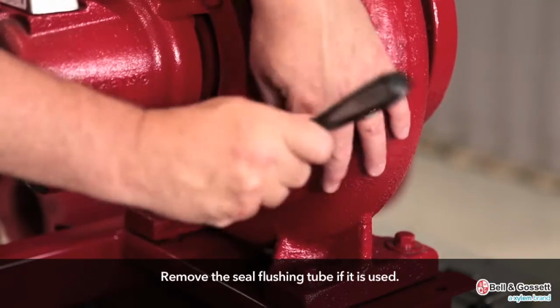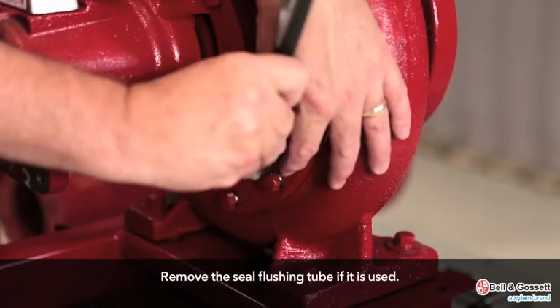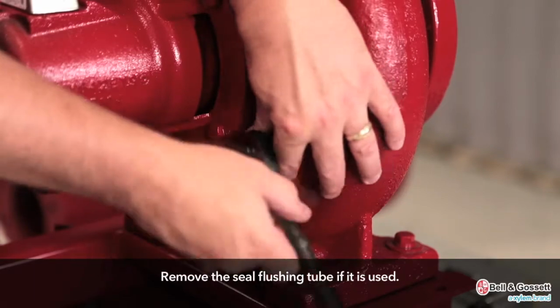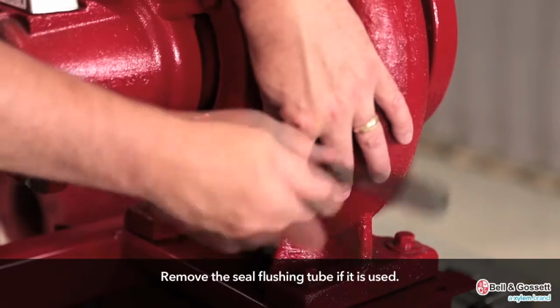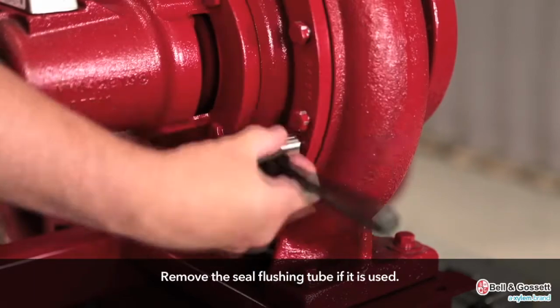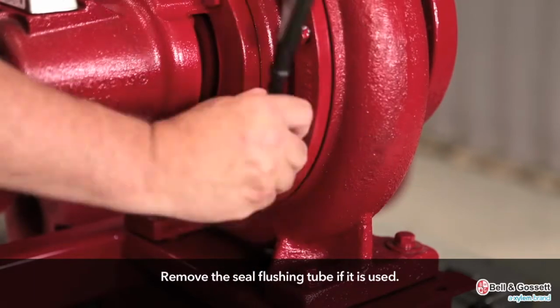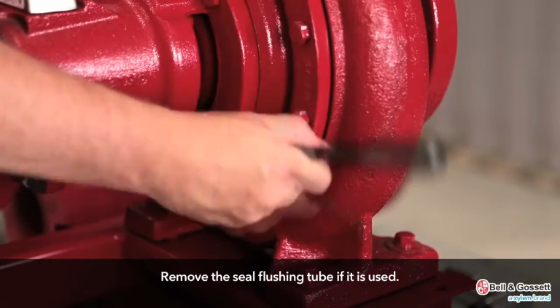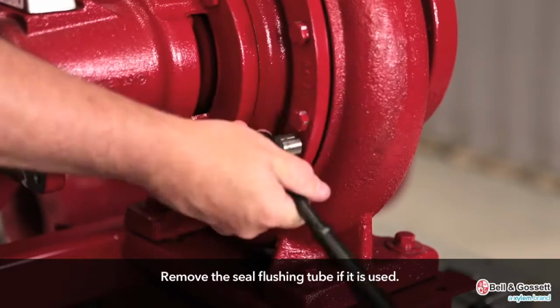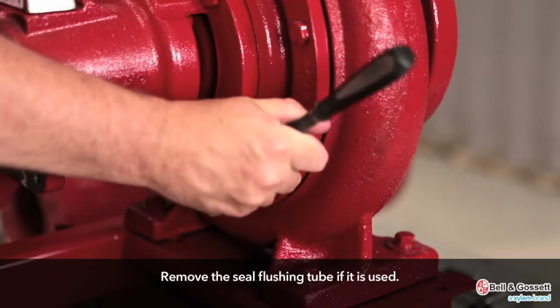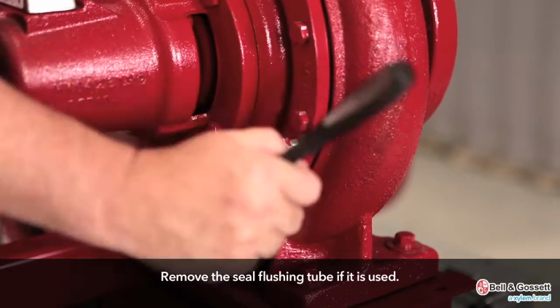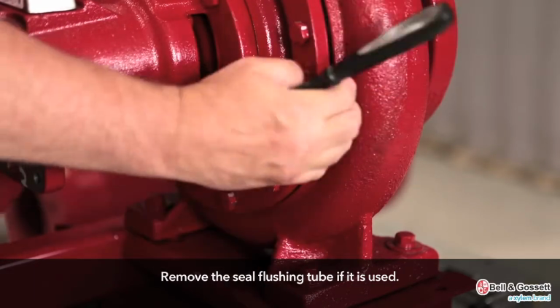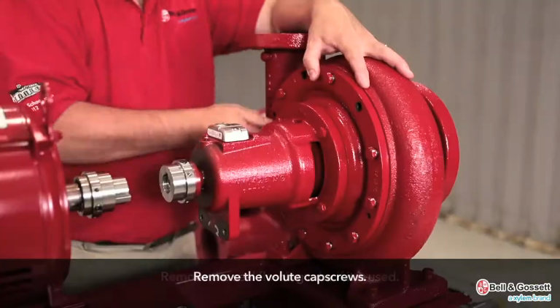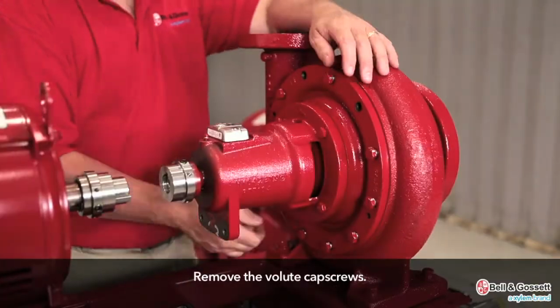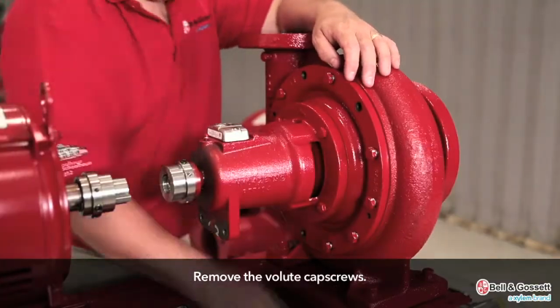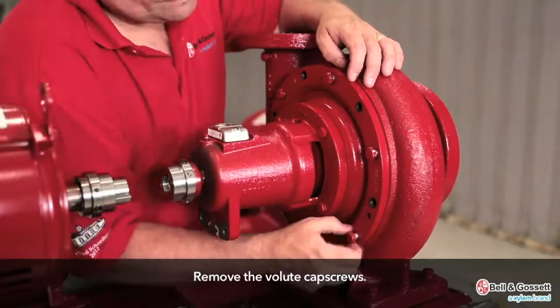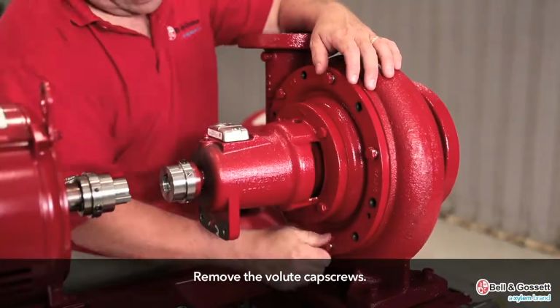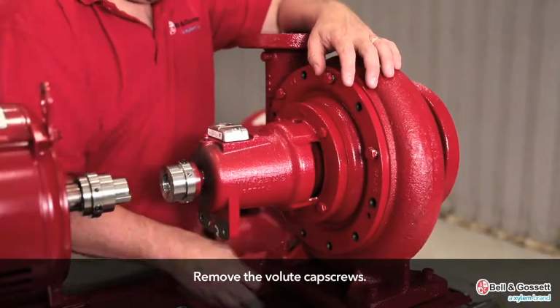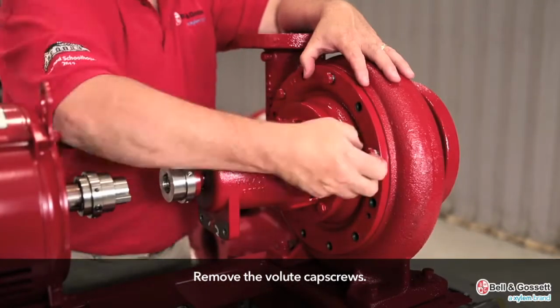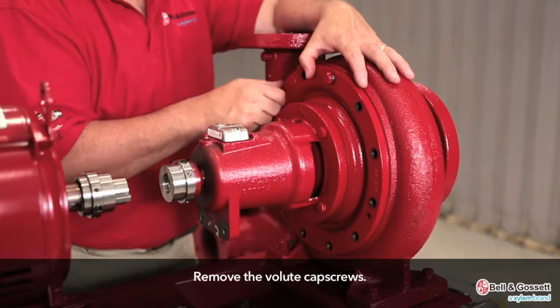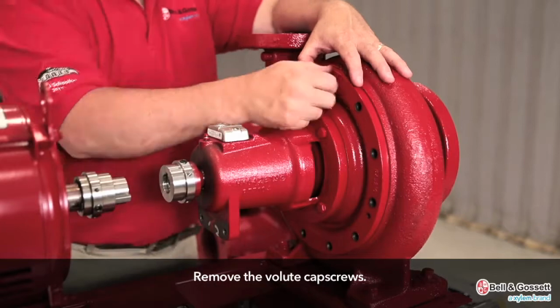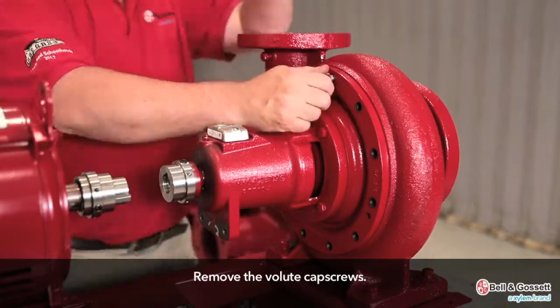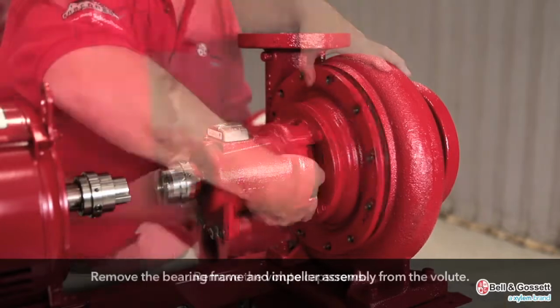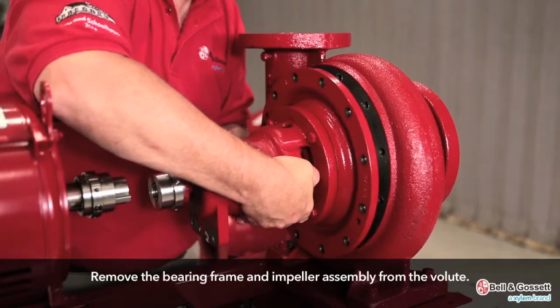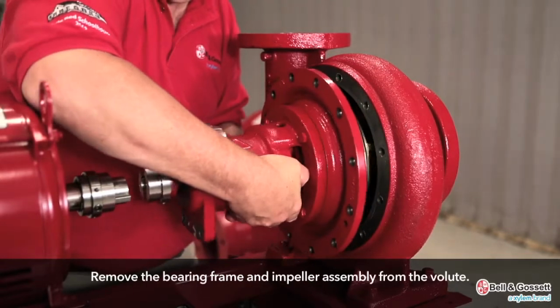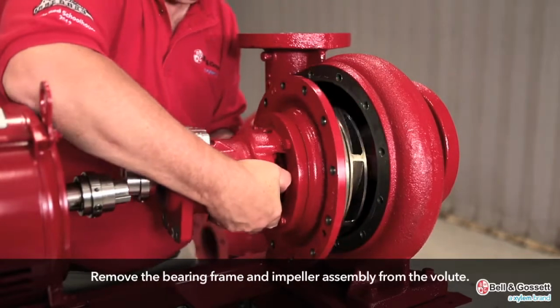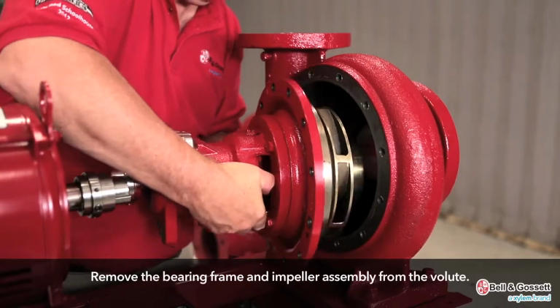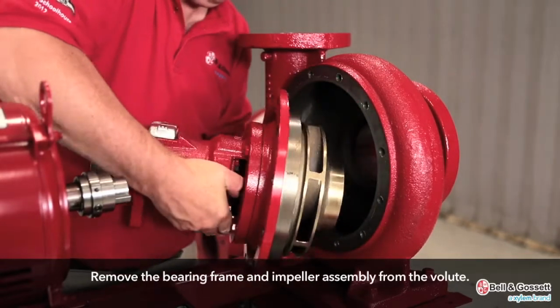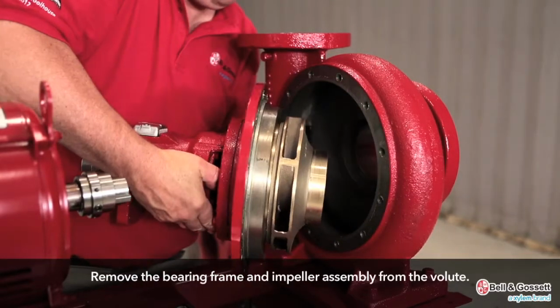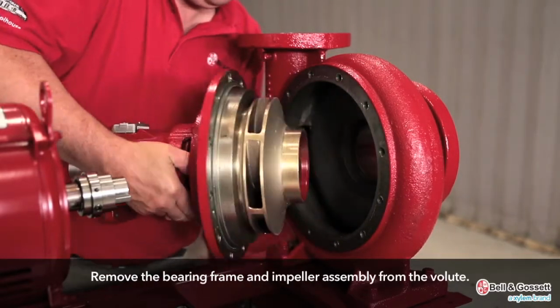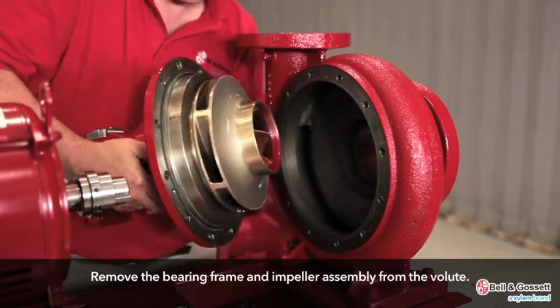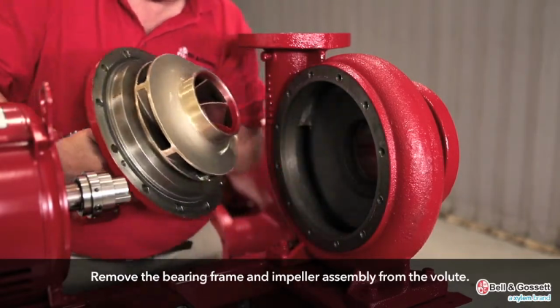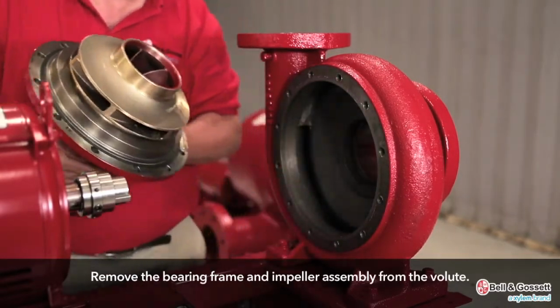Remove the seal flushing tube if it is used. Remove the volute cap screws. Remove the bearing frame and impeller assembly from the volute.